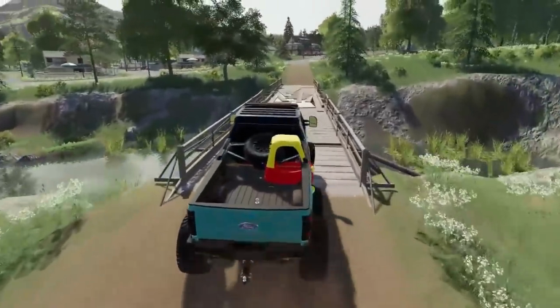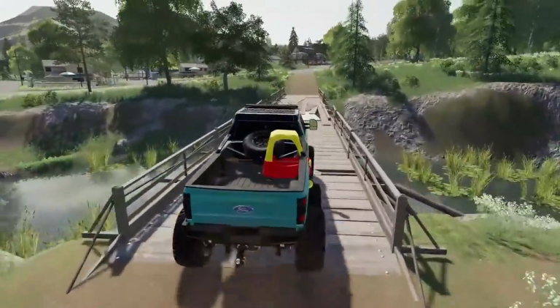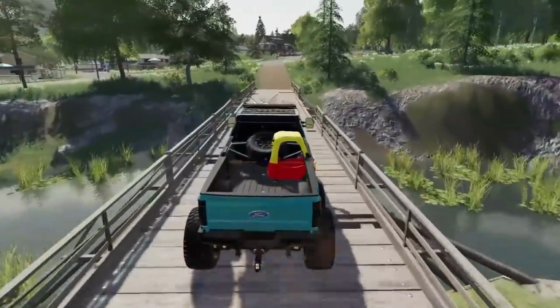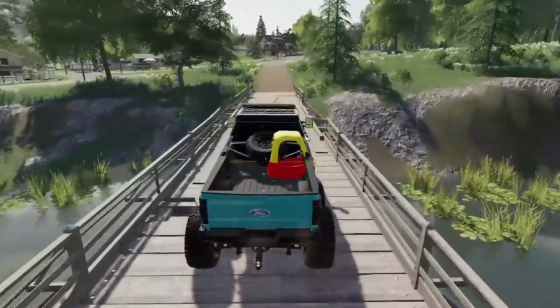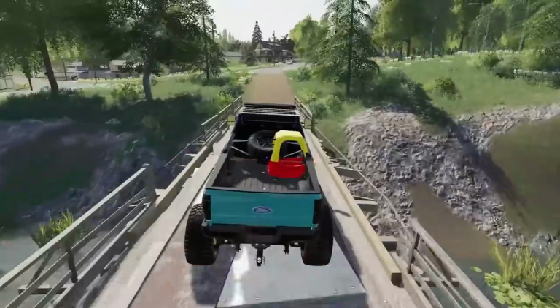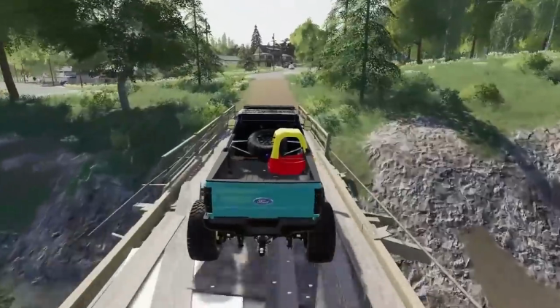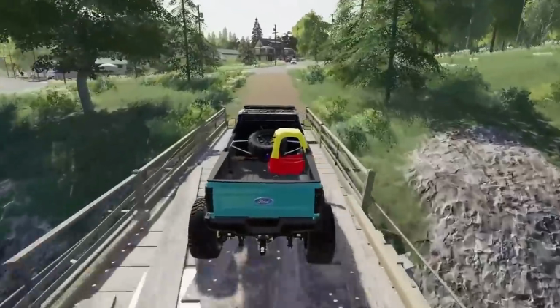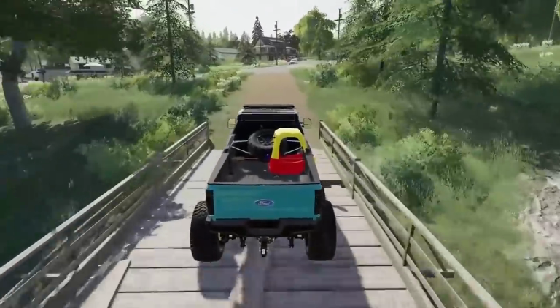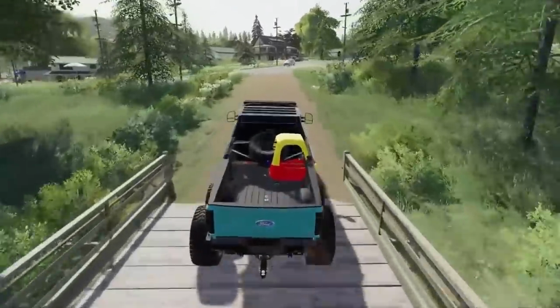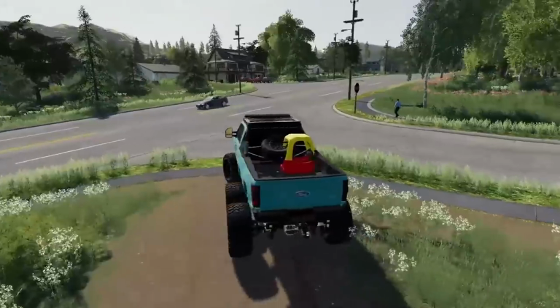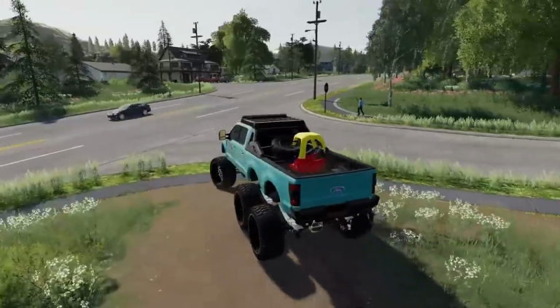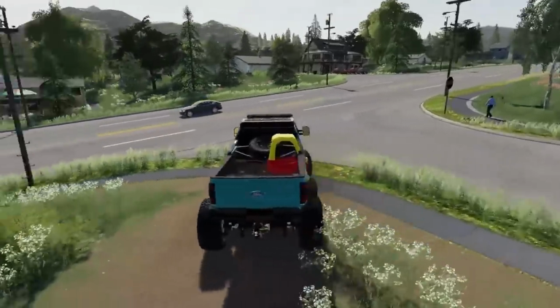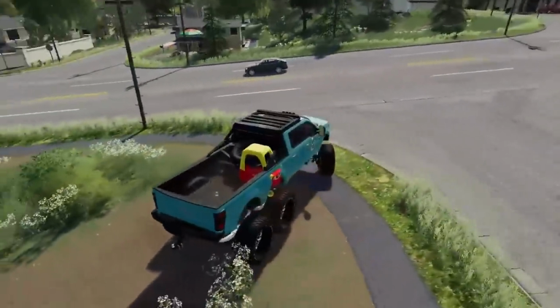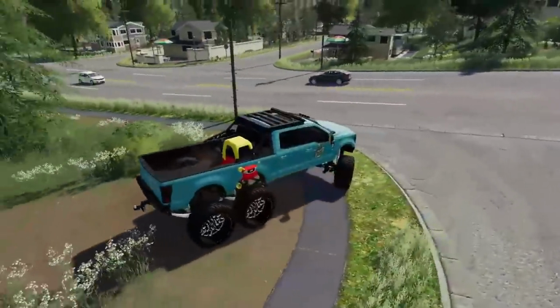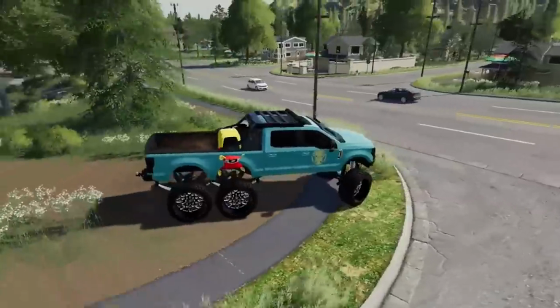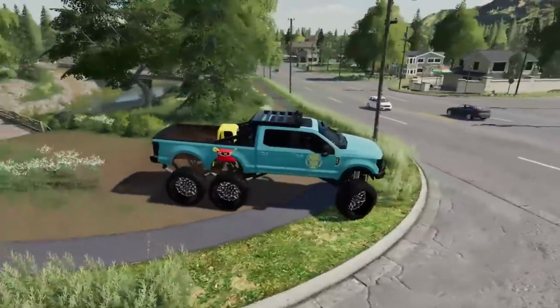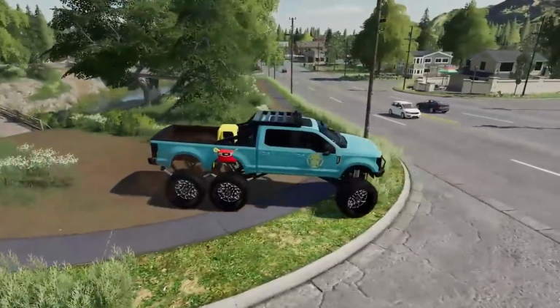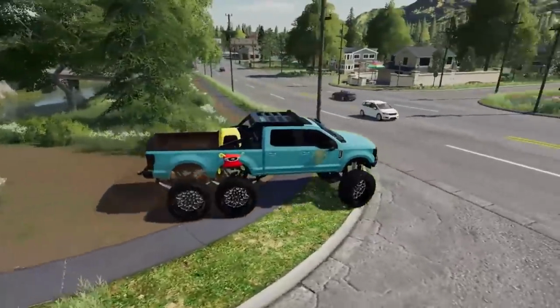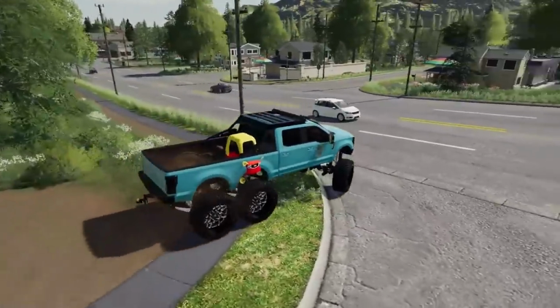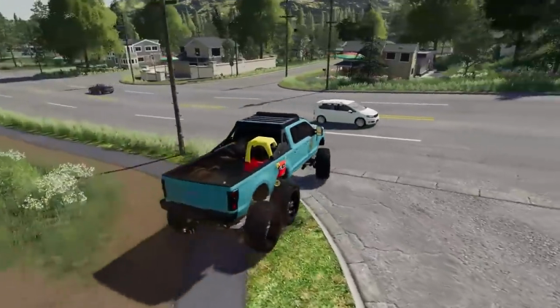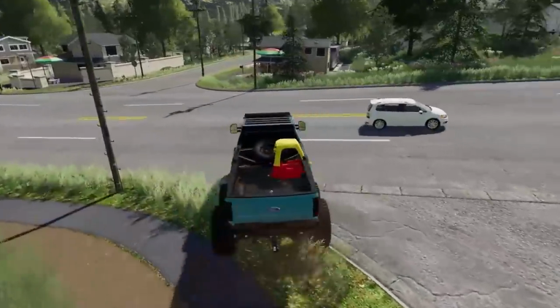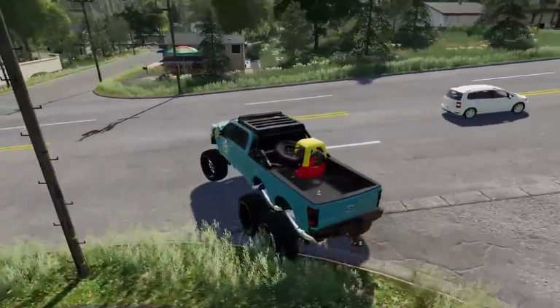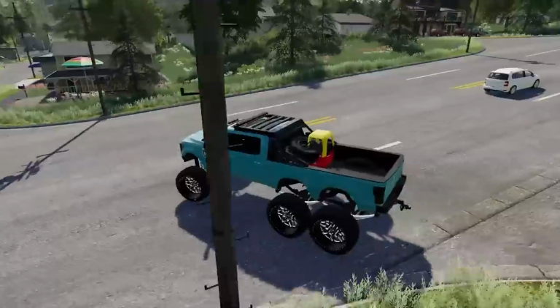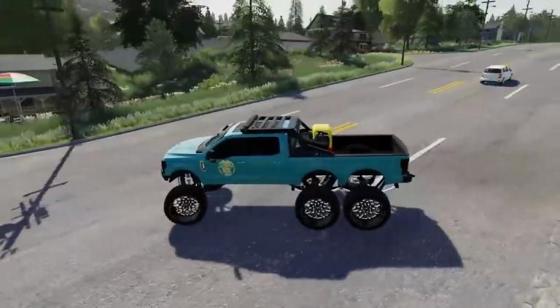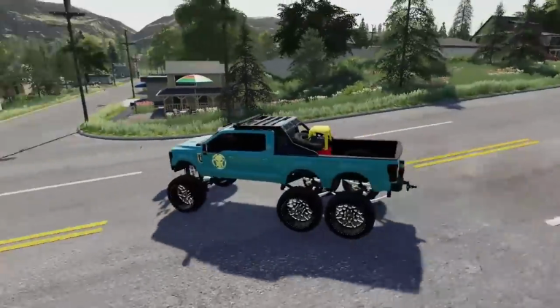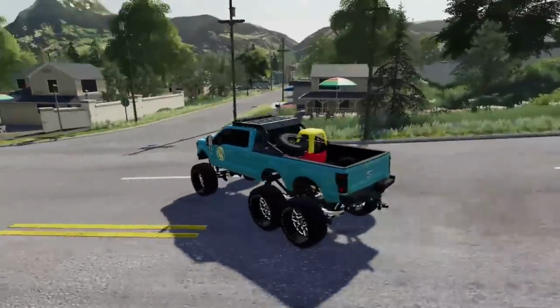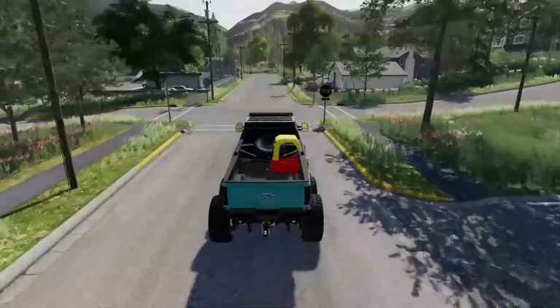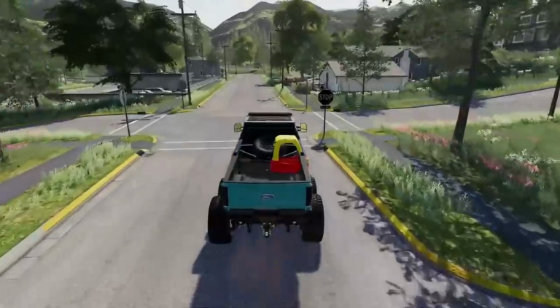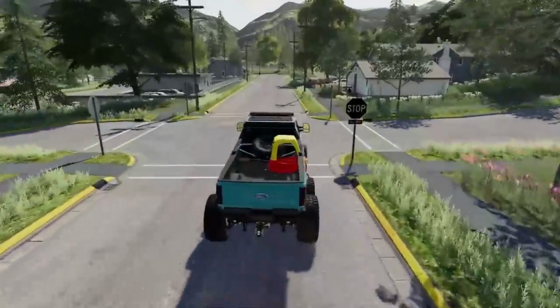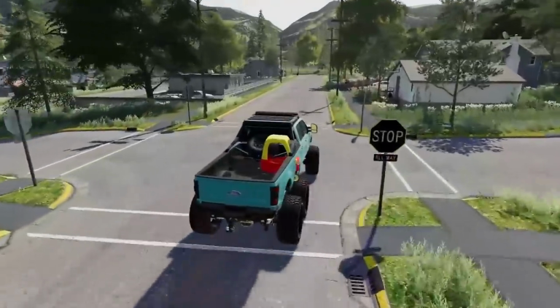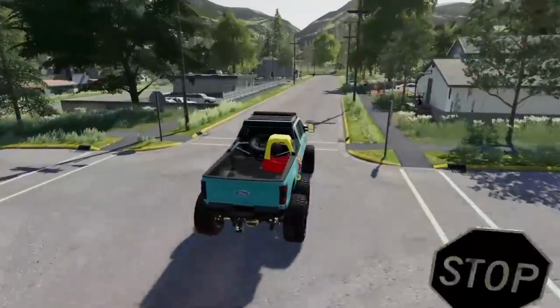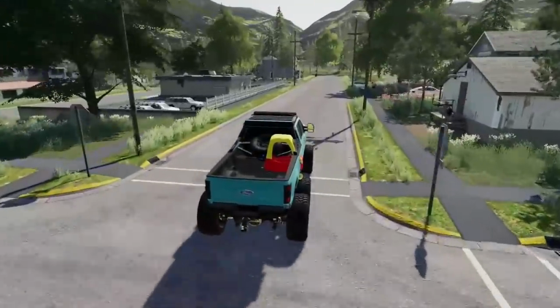Looking at this beautiful F-350 — let's send it across the bridge. I think we'll be good, hopefully nothing collapses. Oh yeah, it's like cheesecake right there. Now we're playing Crossy Road trying to get across this interstate. I think we're good — don't get hit by a Prius. No cop, let's go!